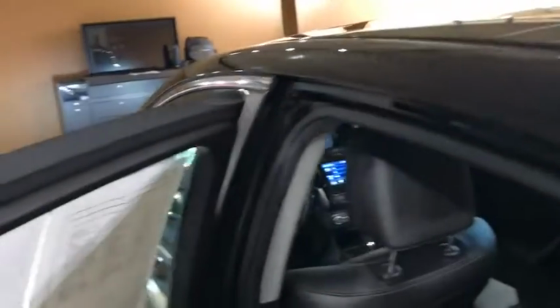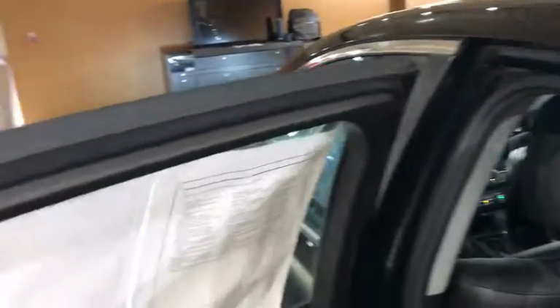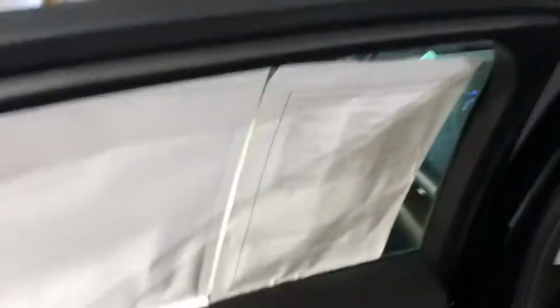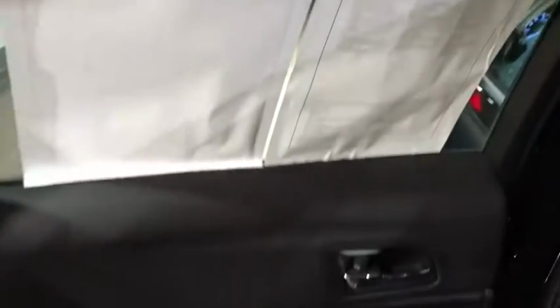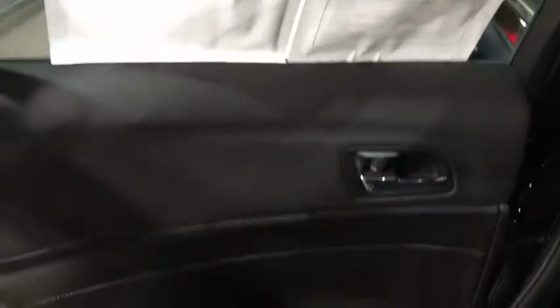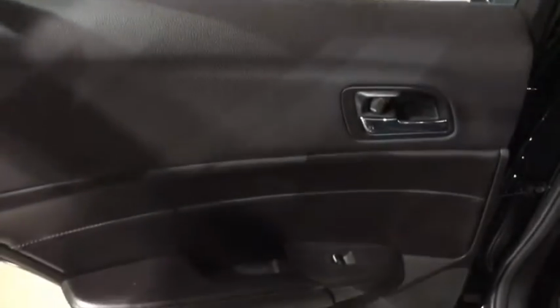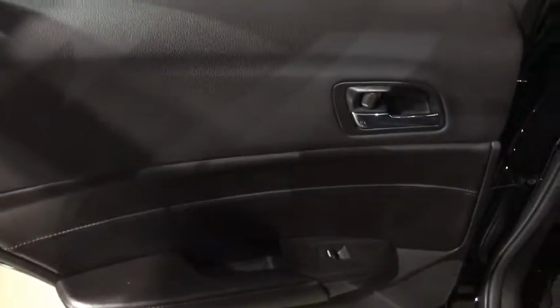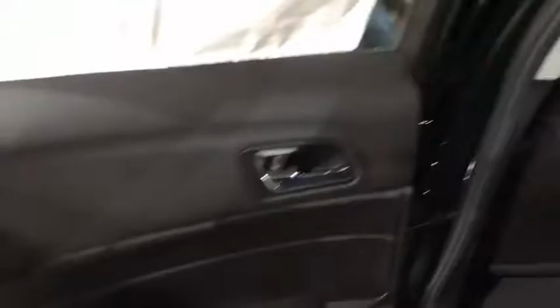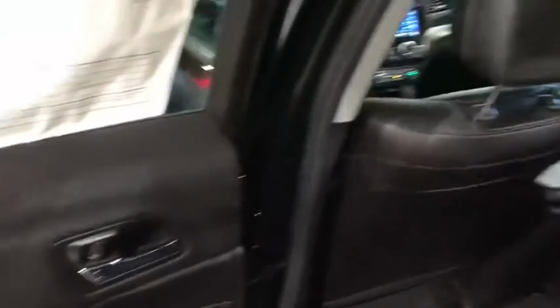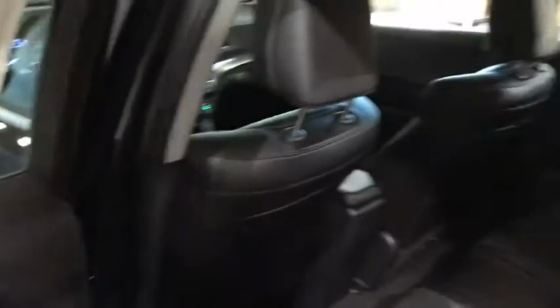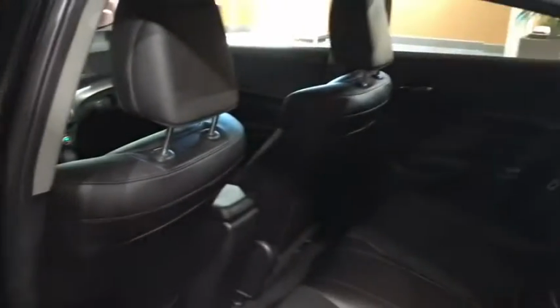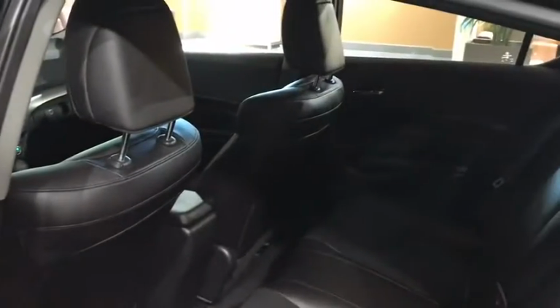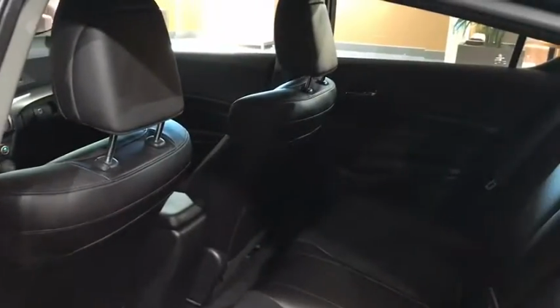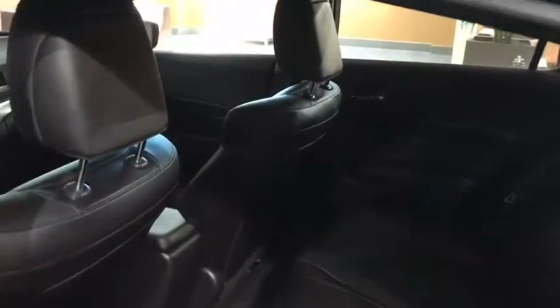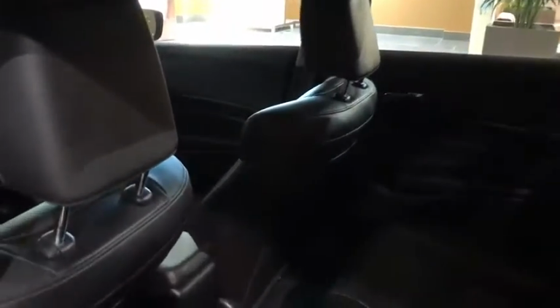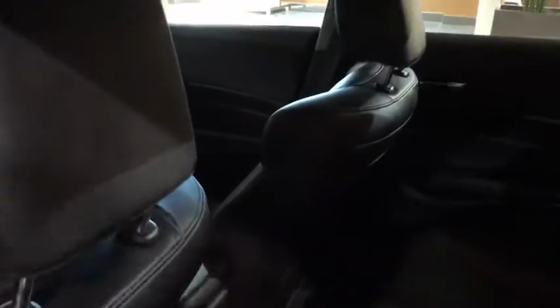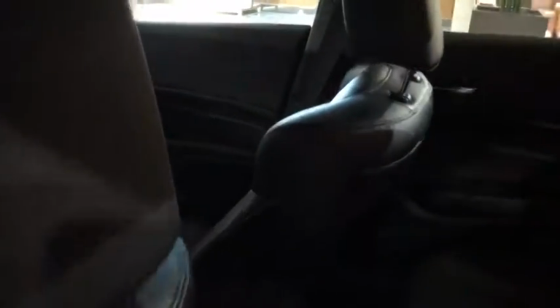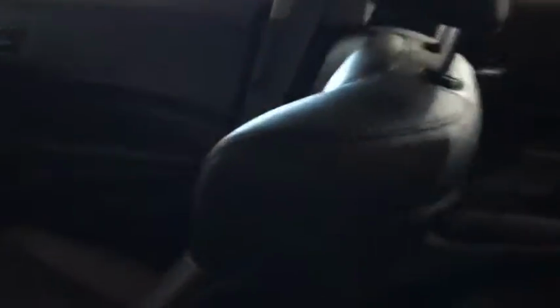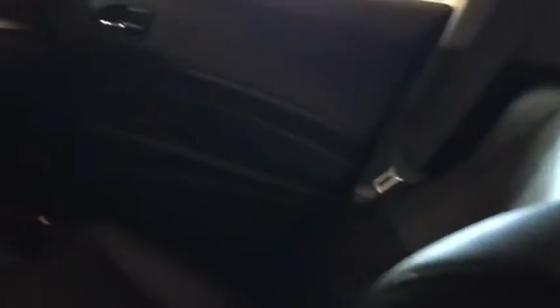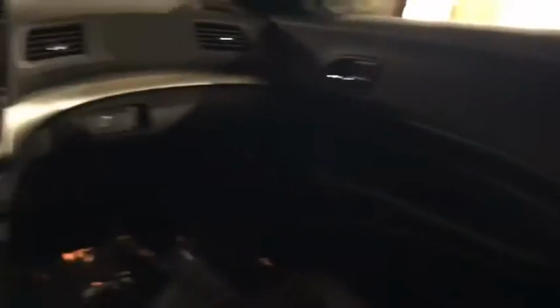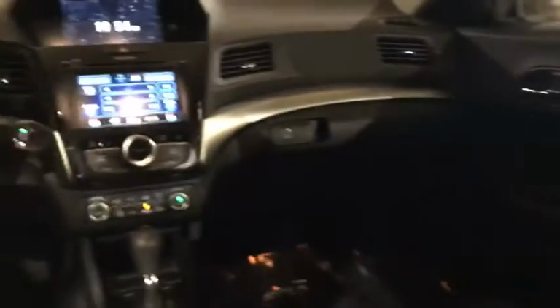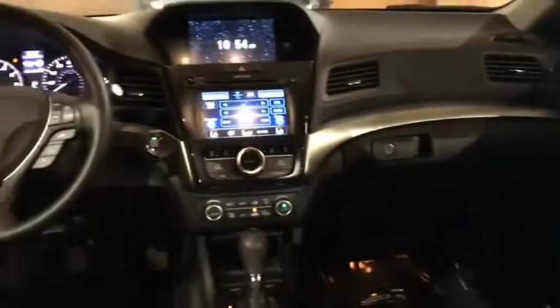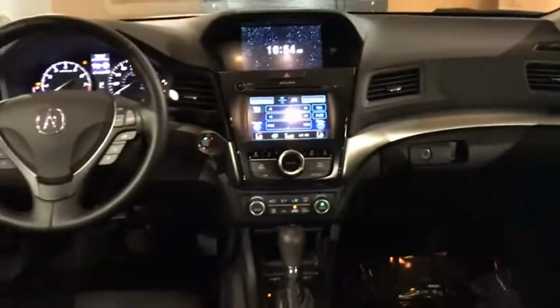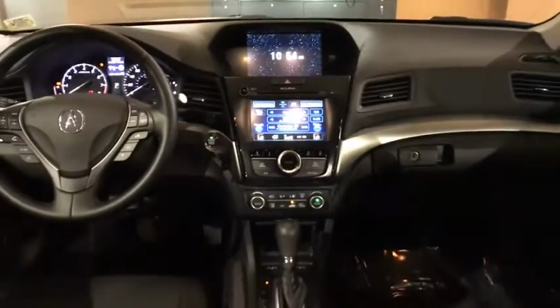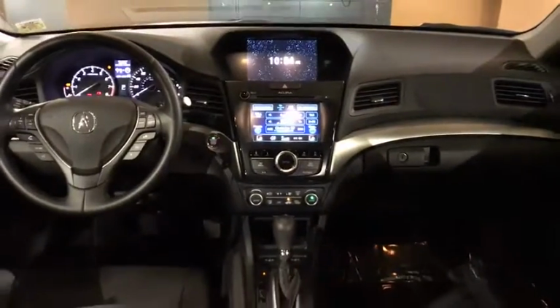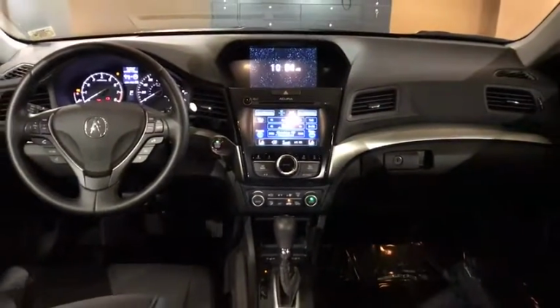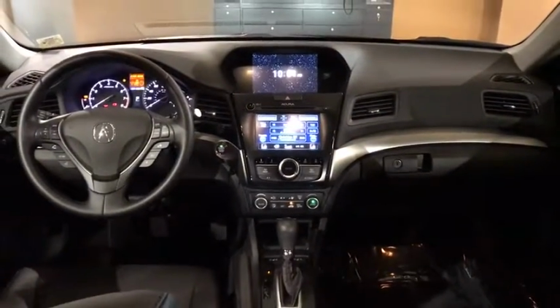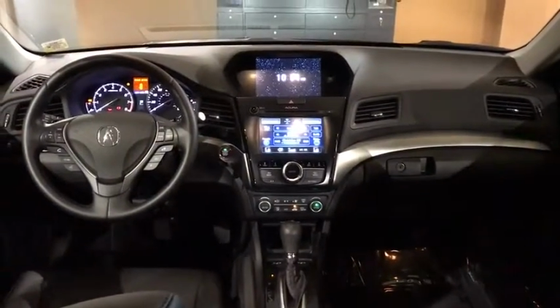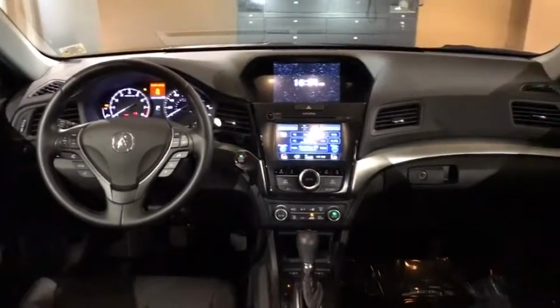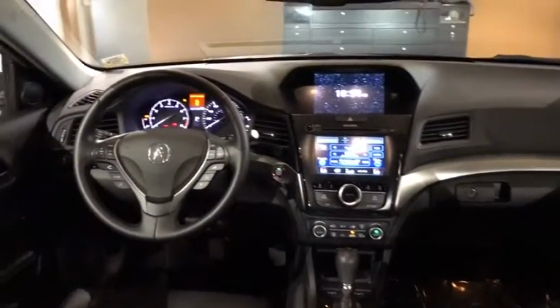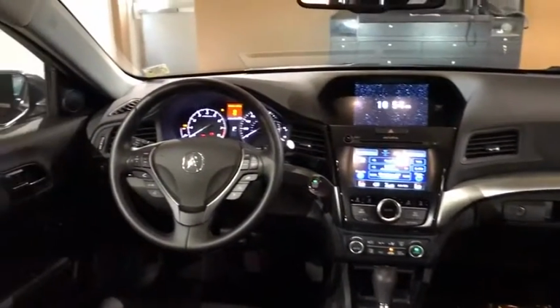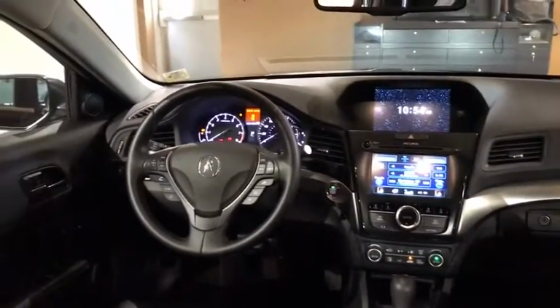Heated front seat, rear window defroster, power windows, security system, electronic stability control, trip computer, CD player, brake assist, remote keyless entry, panic alarm, tachometer, power moonroof.